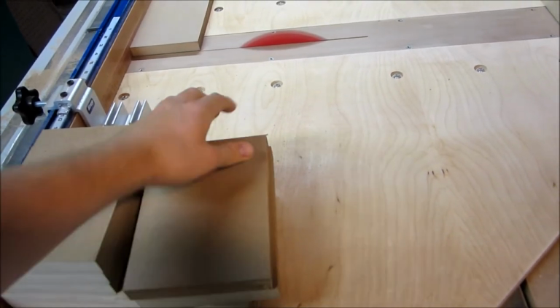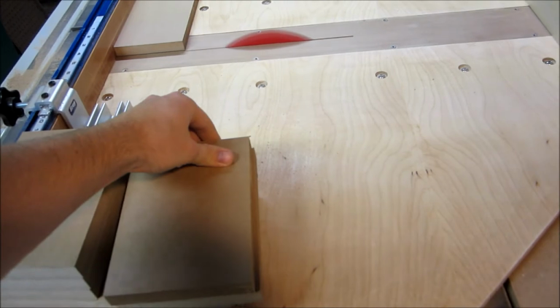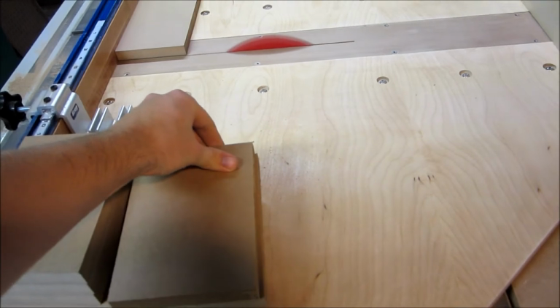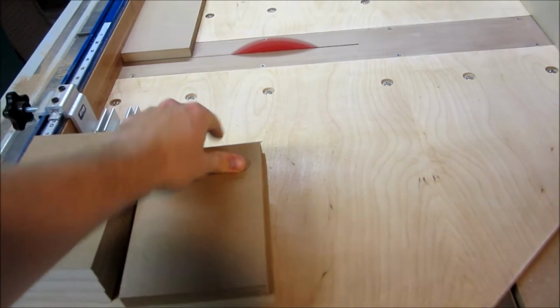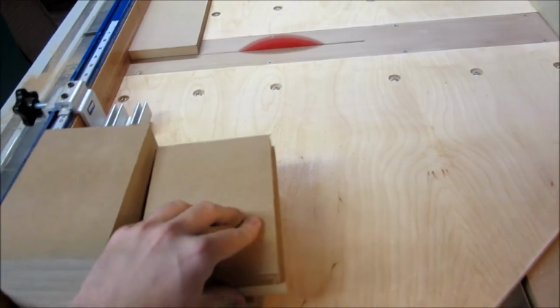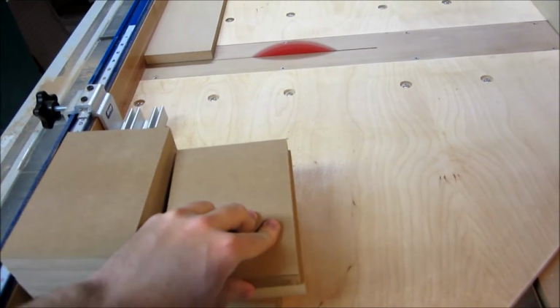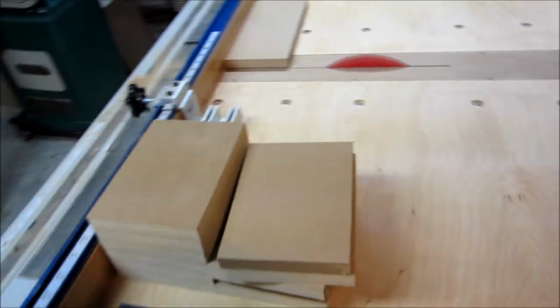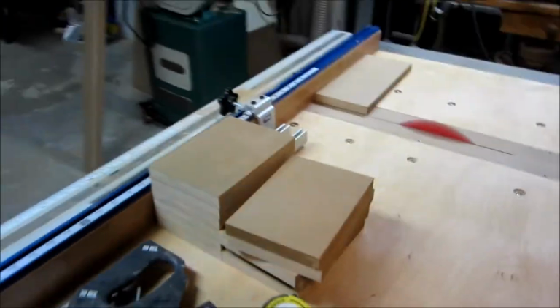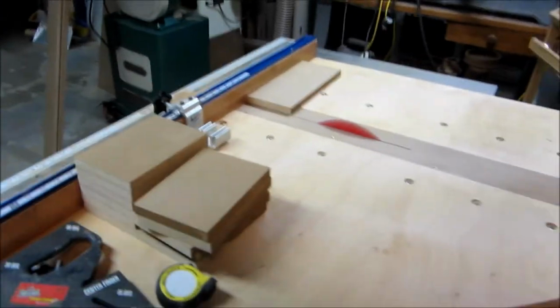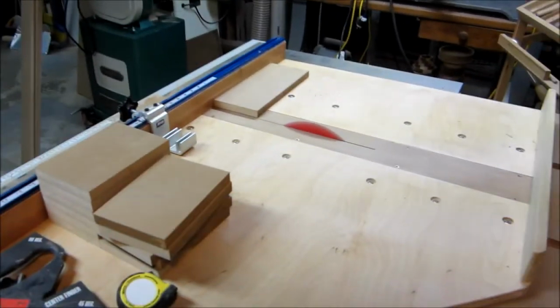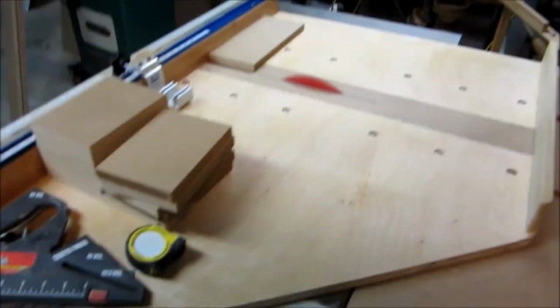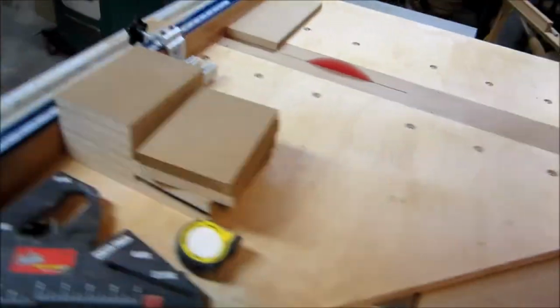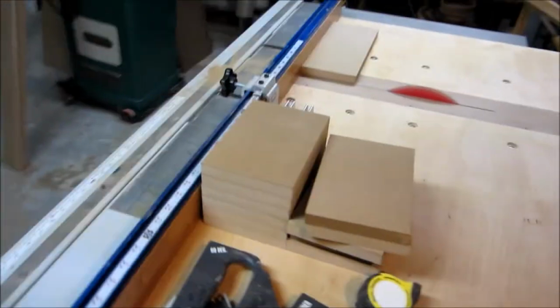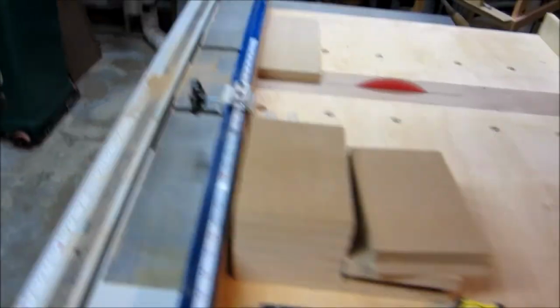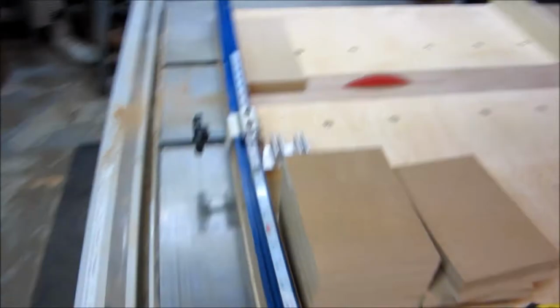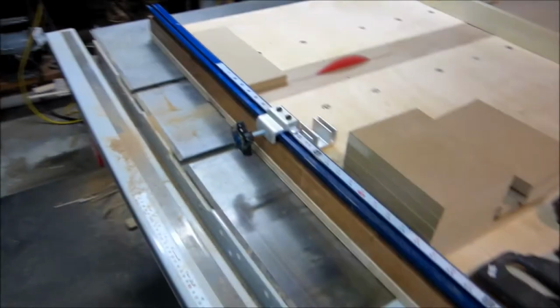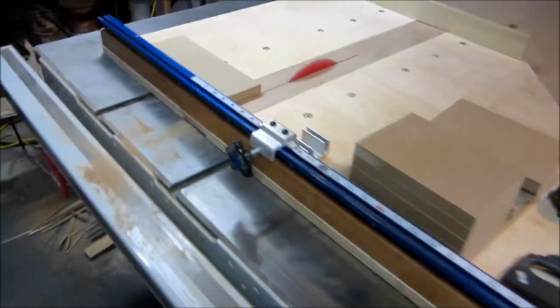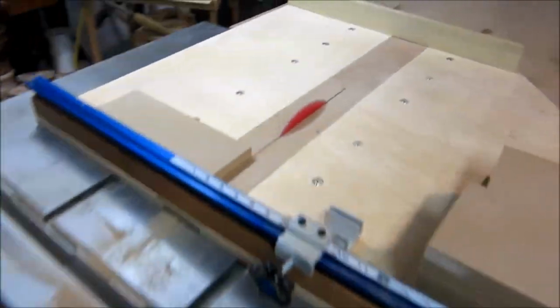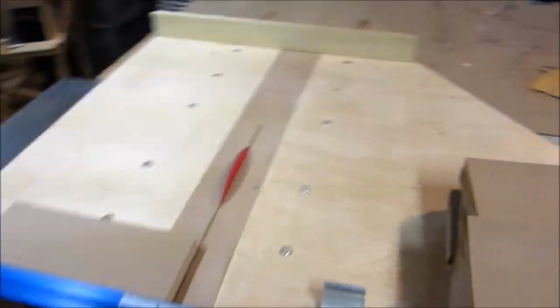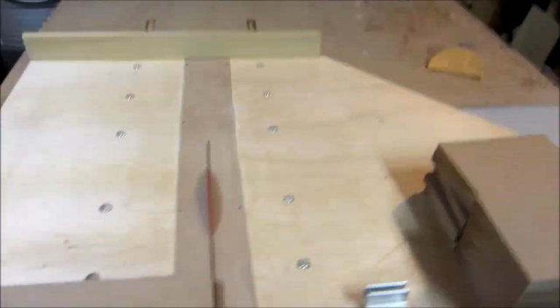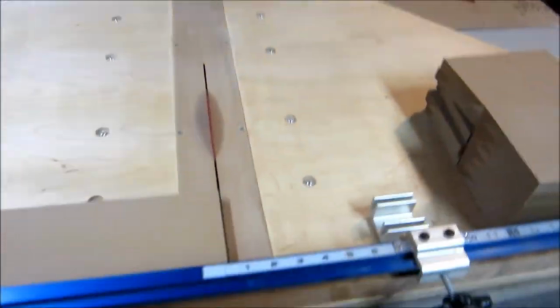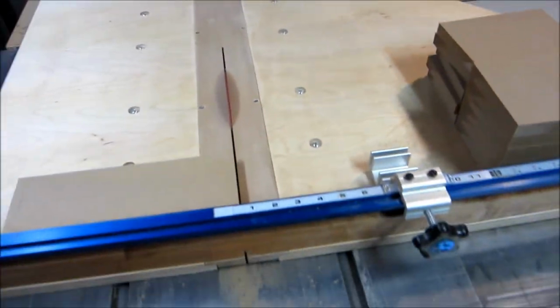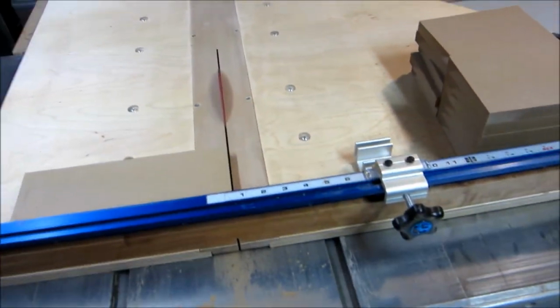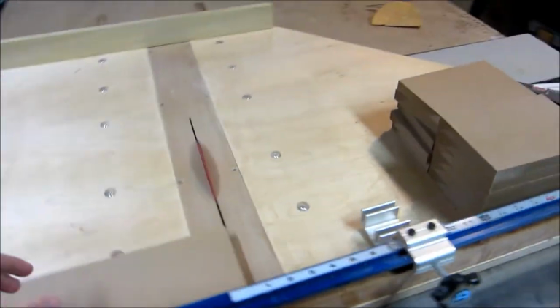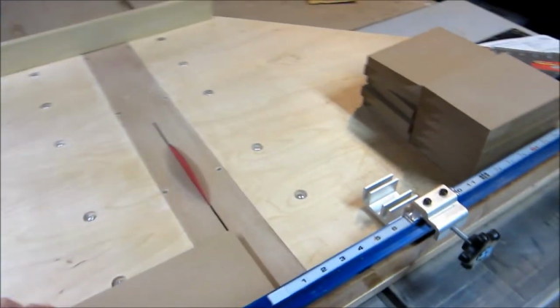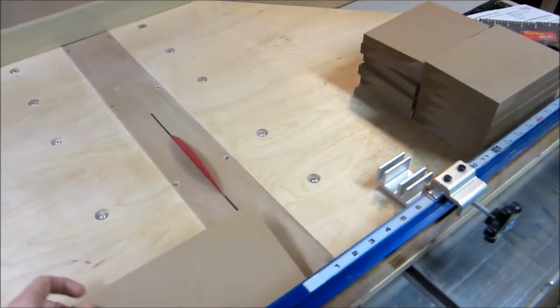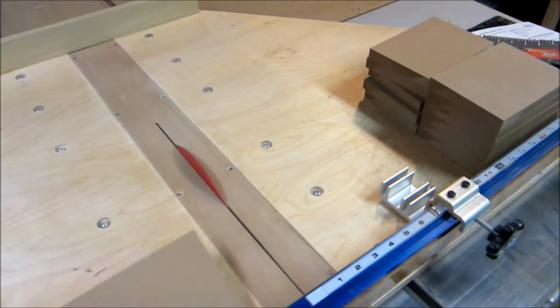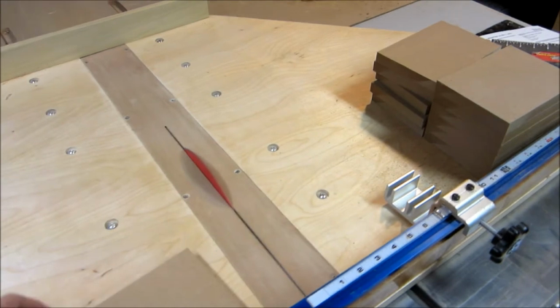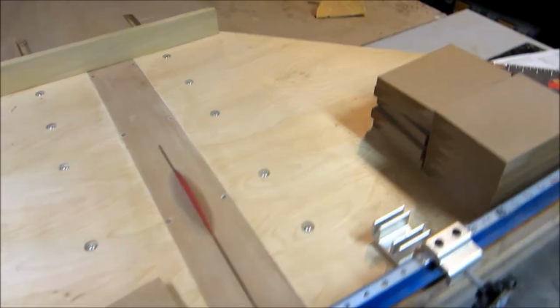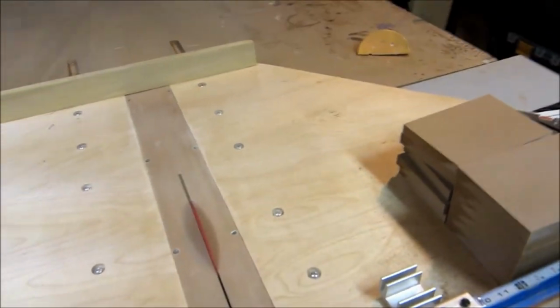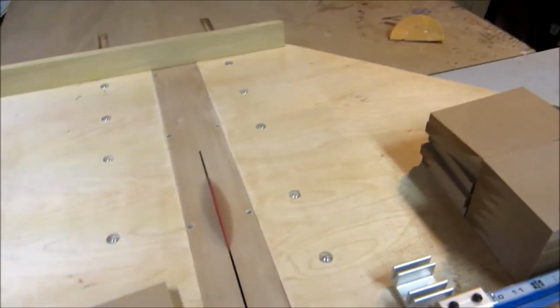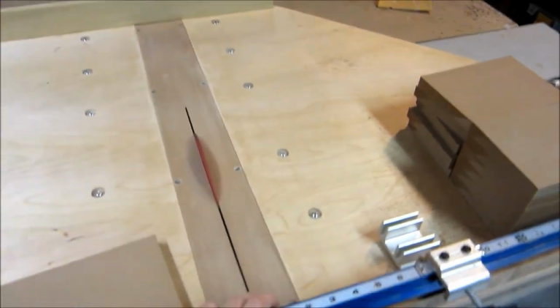That guy's the exact same length. Real nice. The only improvement I'm going to have to make with this sled — and I know it's going to come real soon — is once I put a 45-degree cut in here.